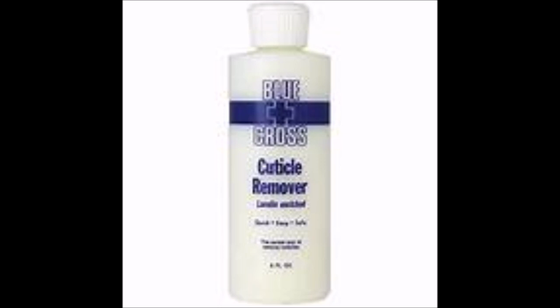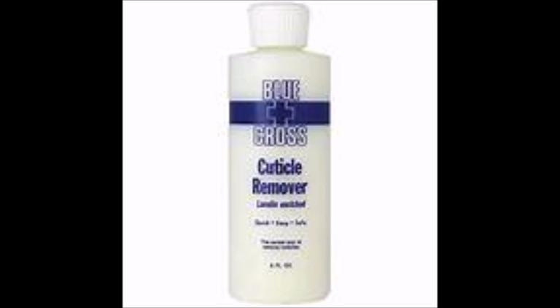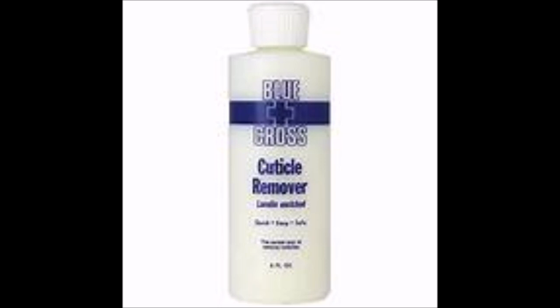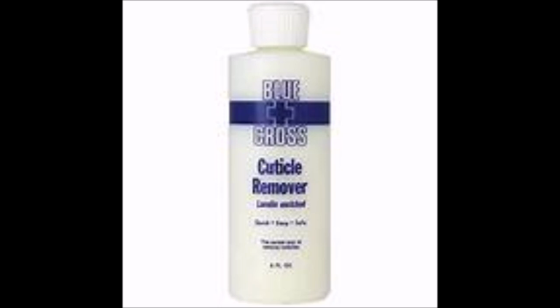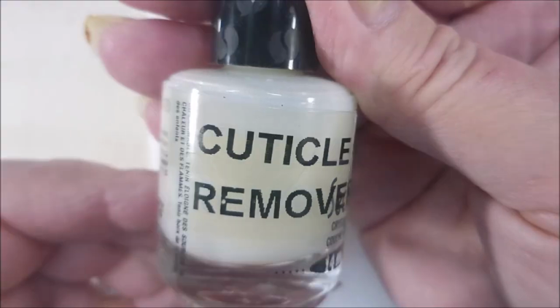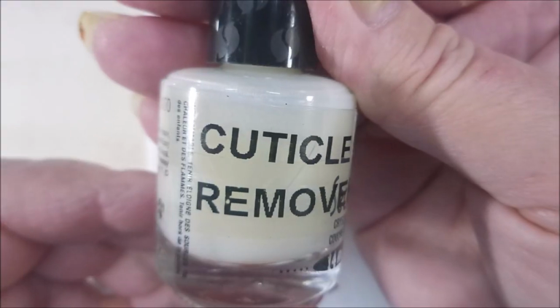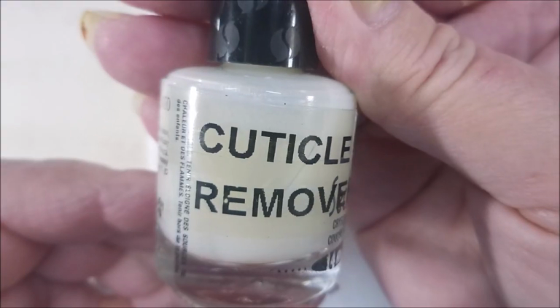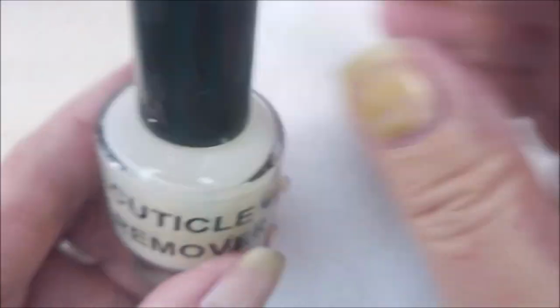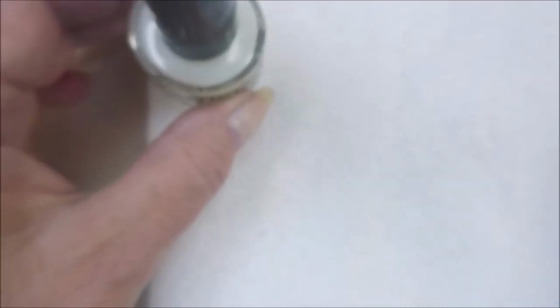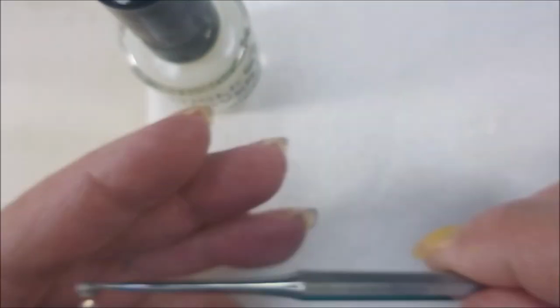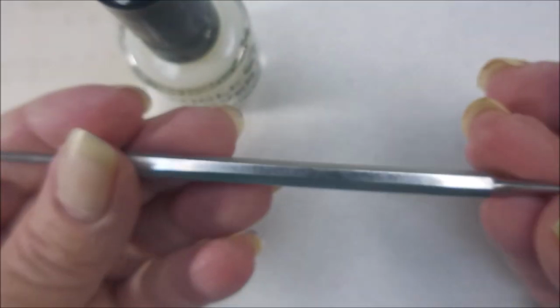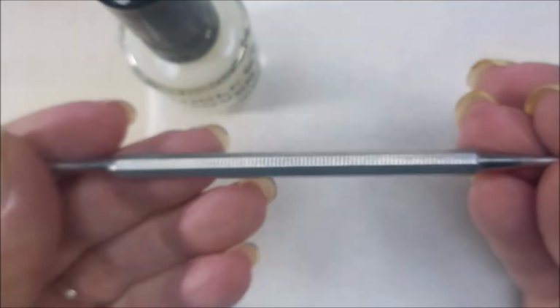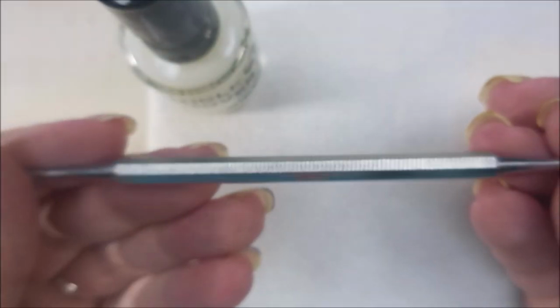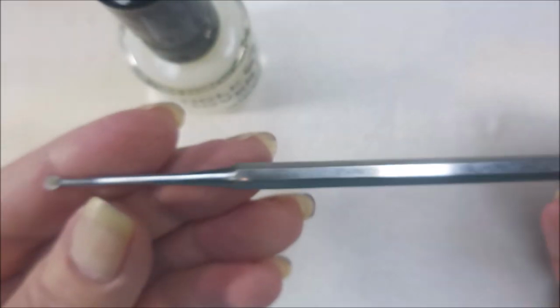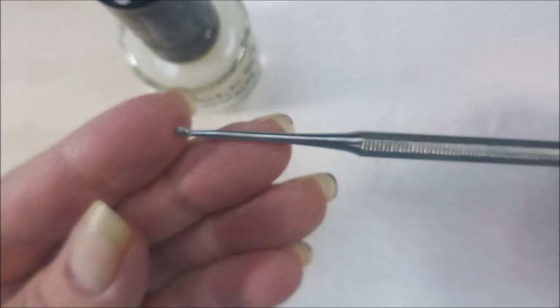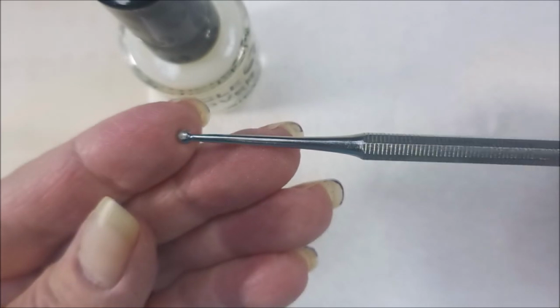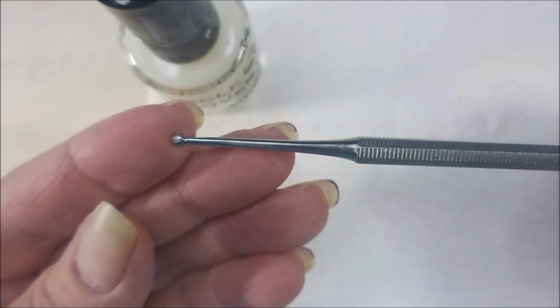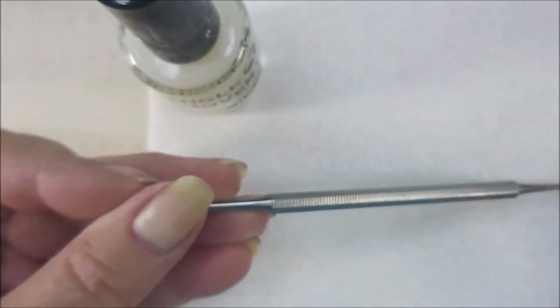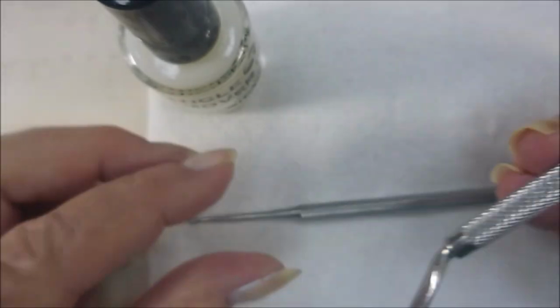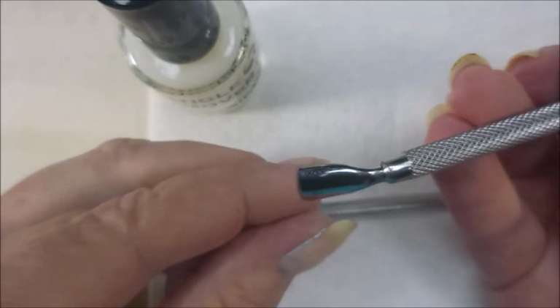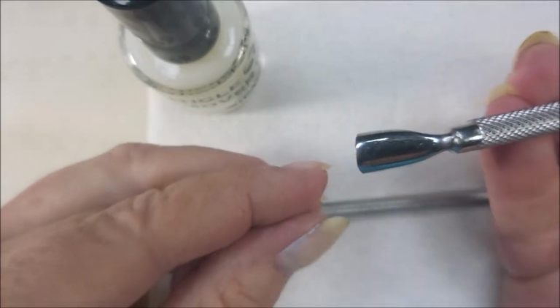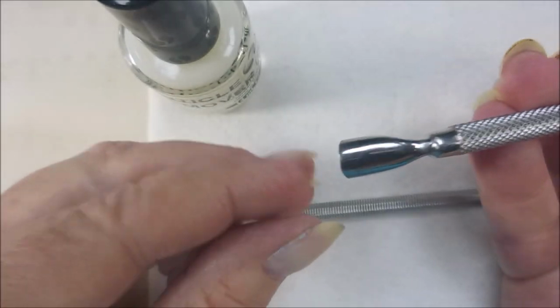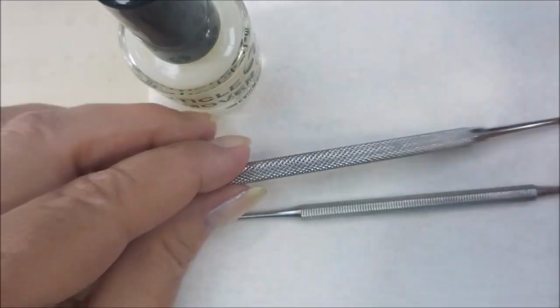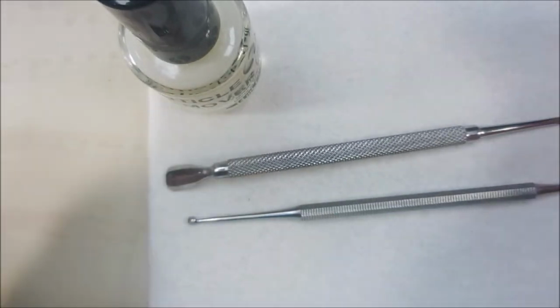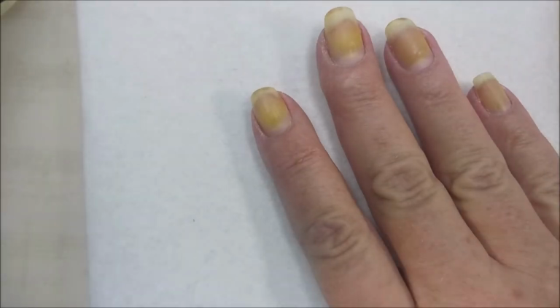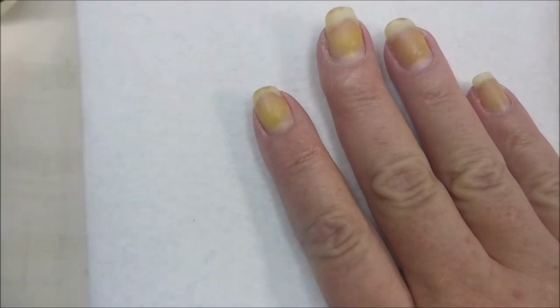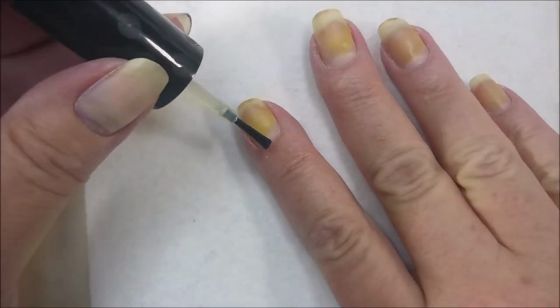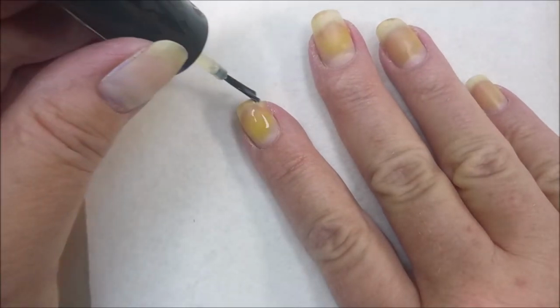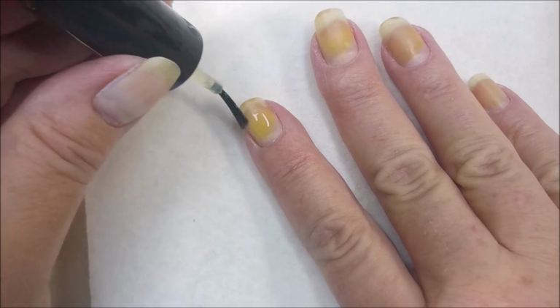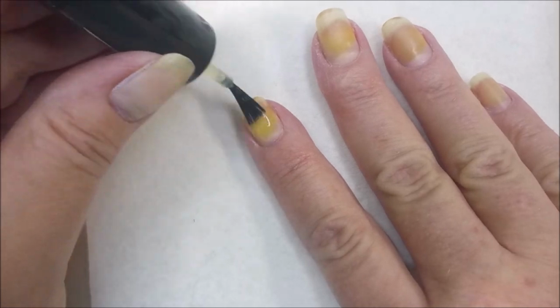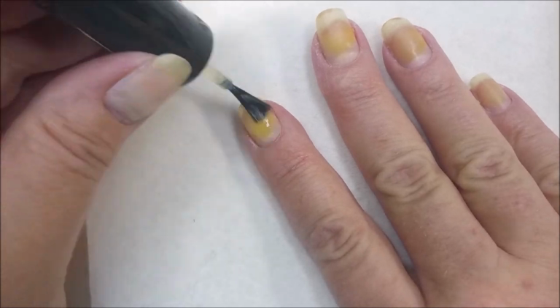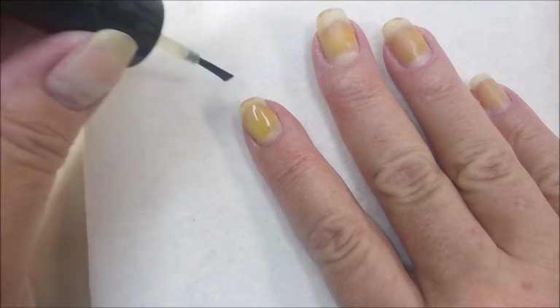I'll be using the Blue Cross Cuticle Remover. I've put it in a little jar with a brush. I've got my curette tool and my cuticle pusher, and that's all I'm going to be using really.